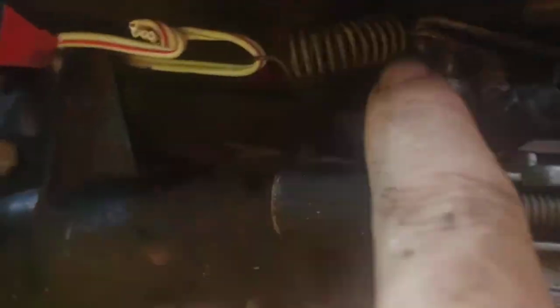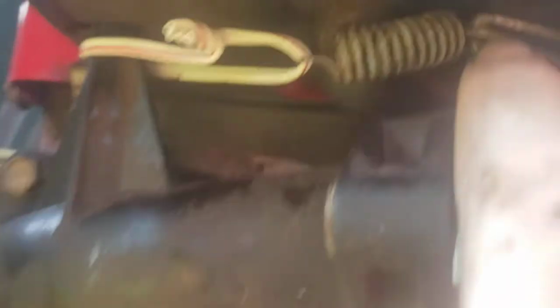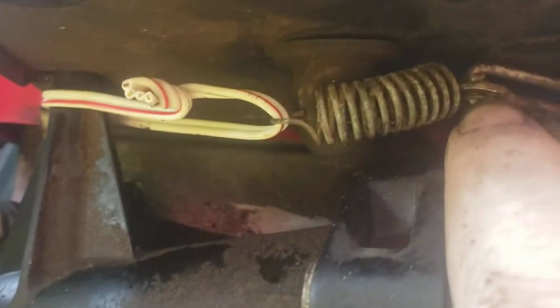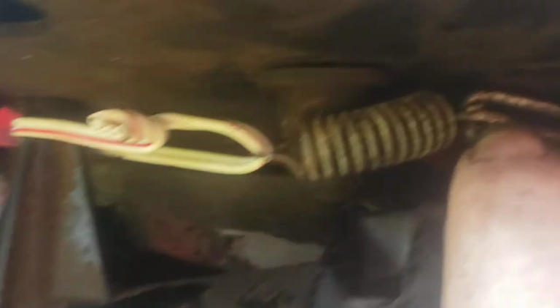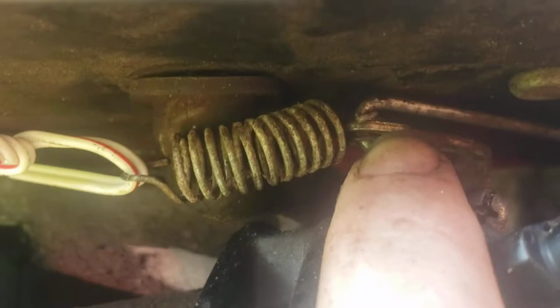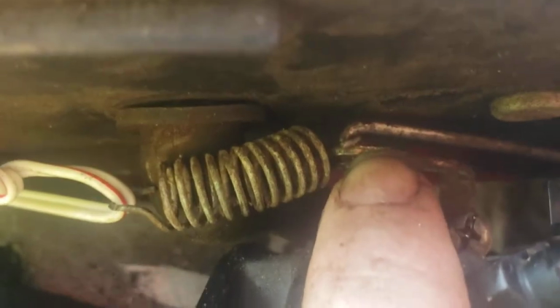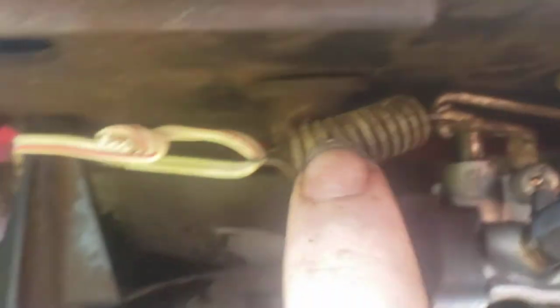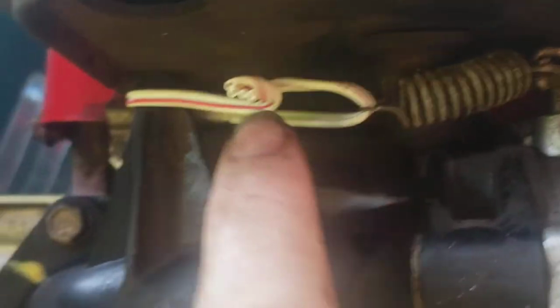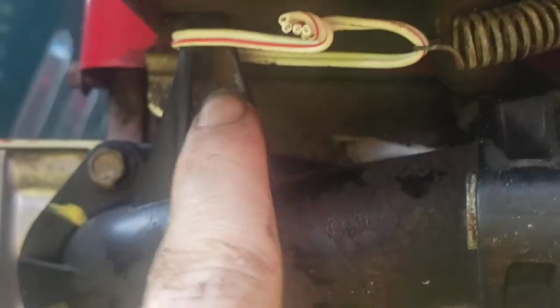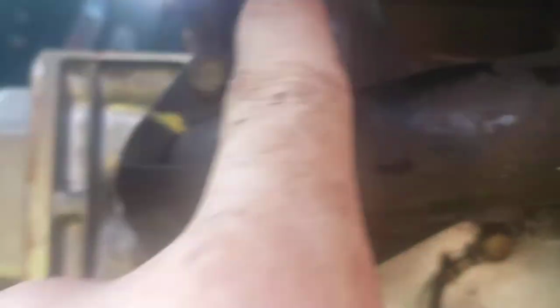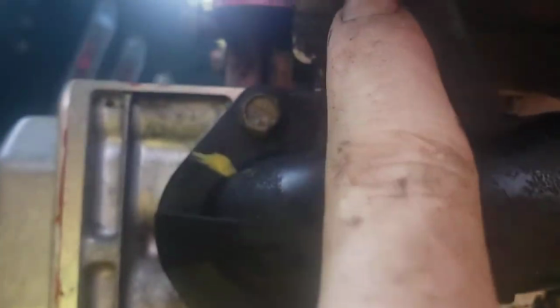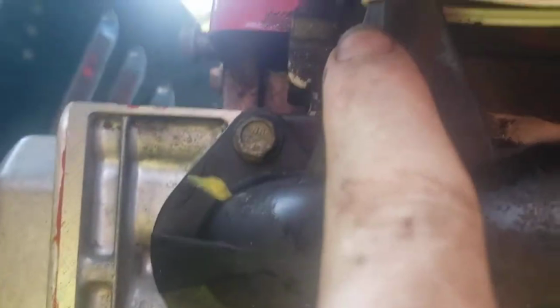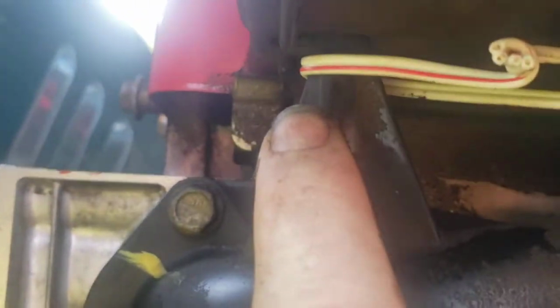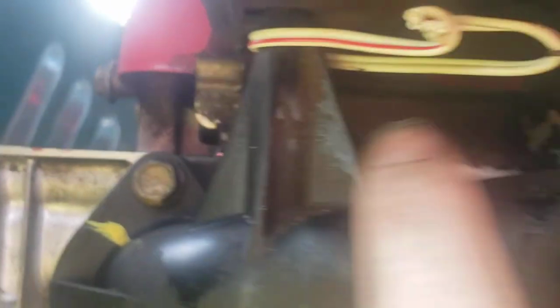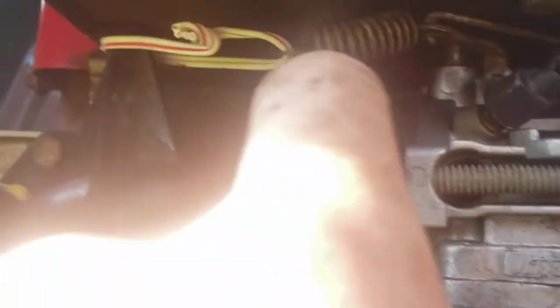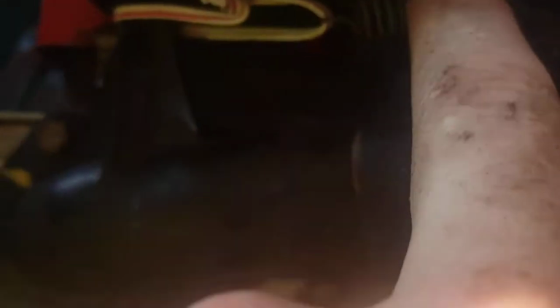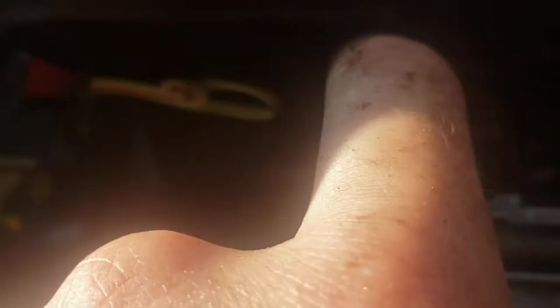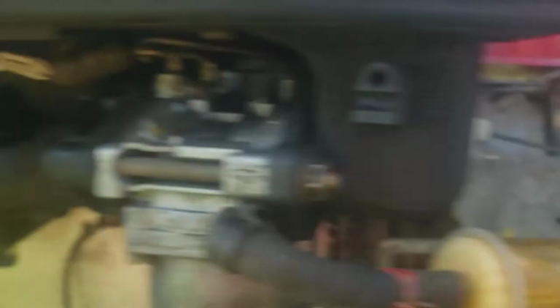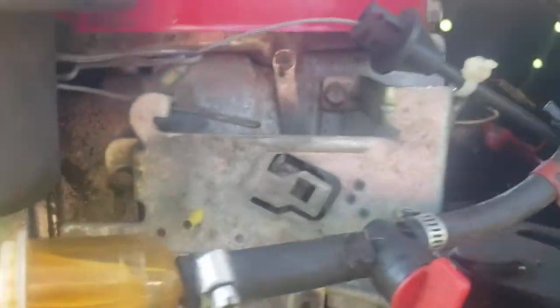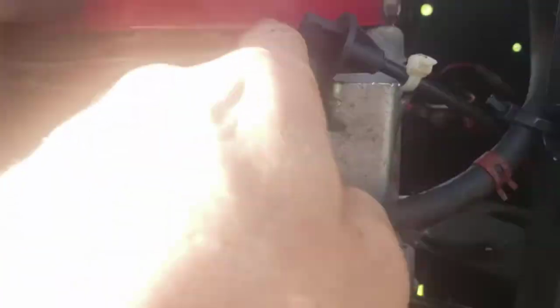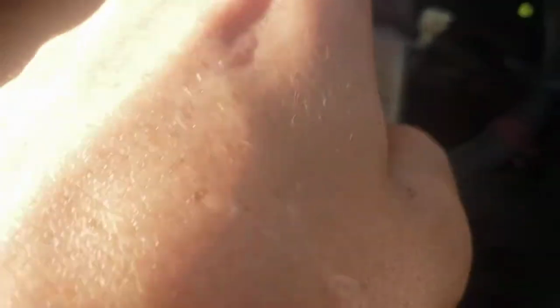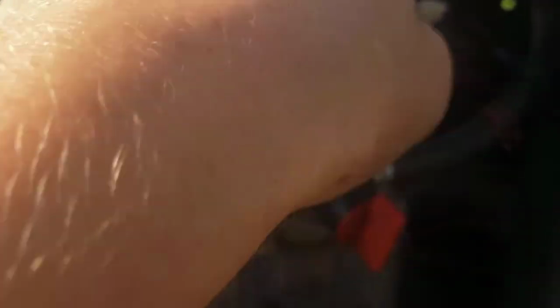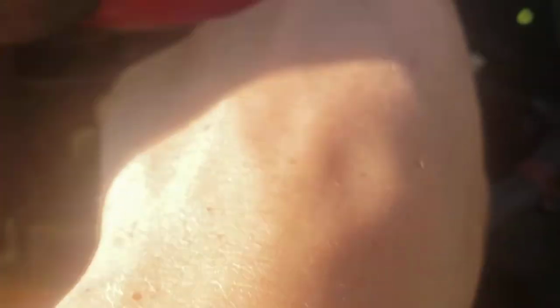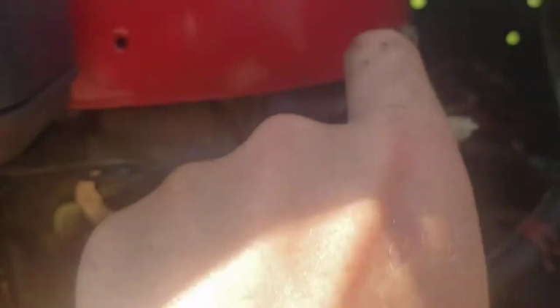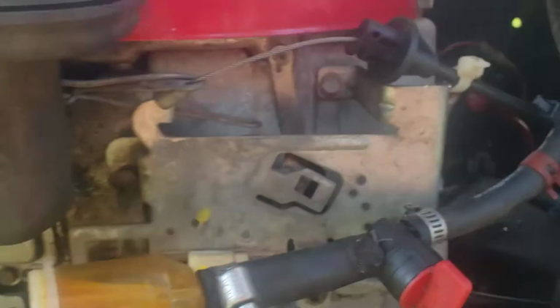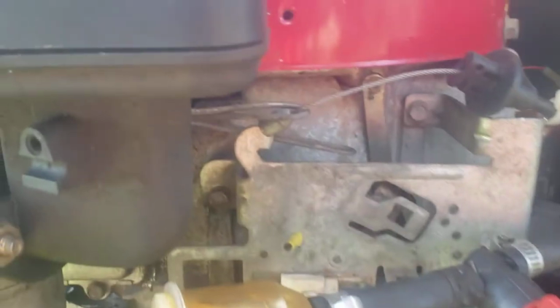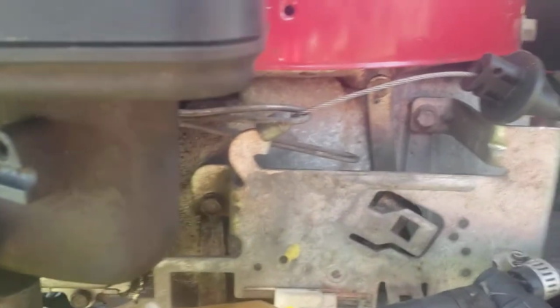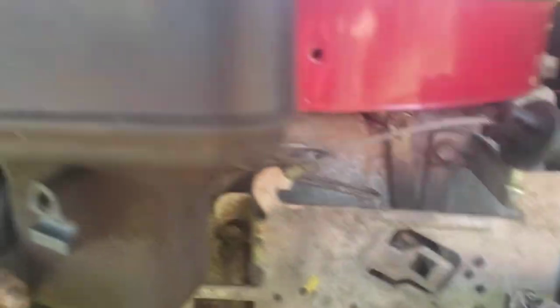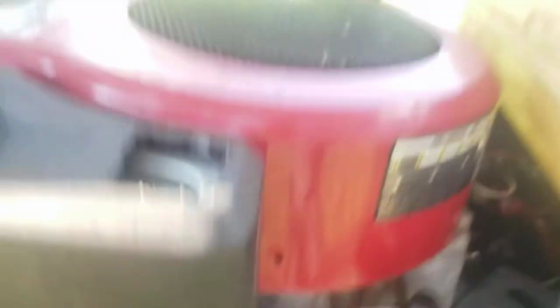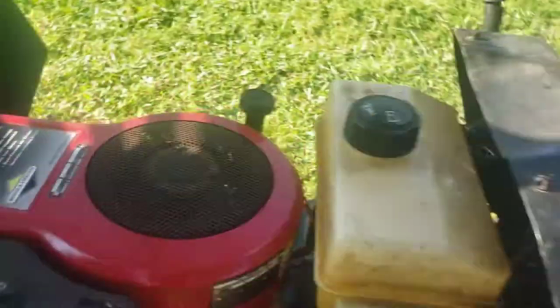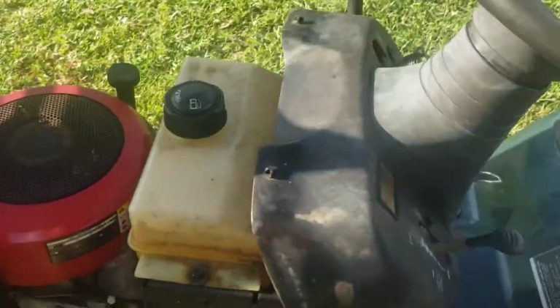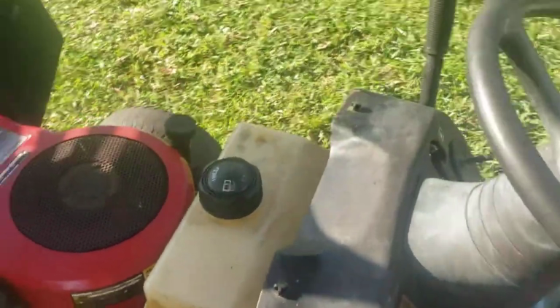It just hooks in there like a normal lawnmower. I got this going into this stud right here to keep tension on that. Yeah, it works good — could be made better, but I'll start it up.